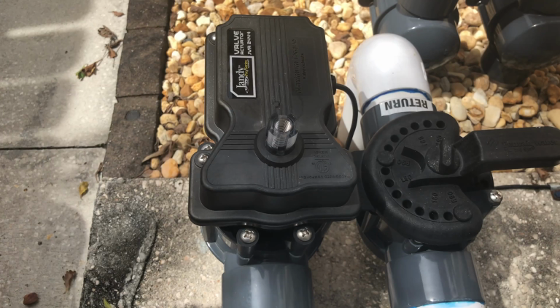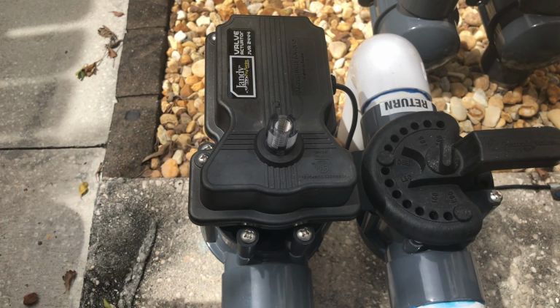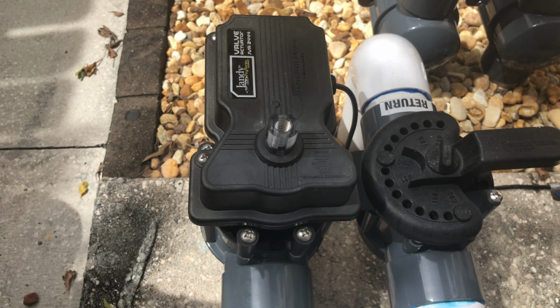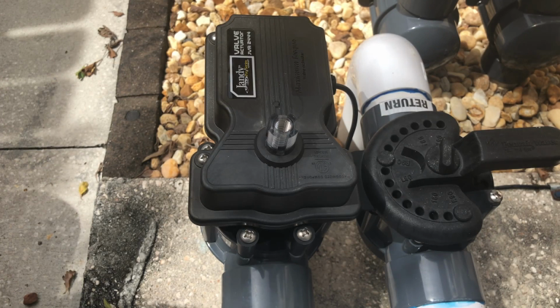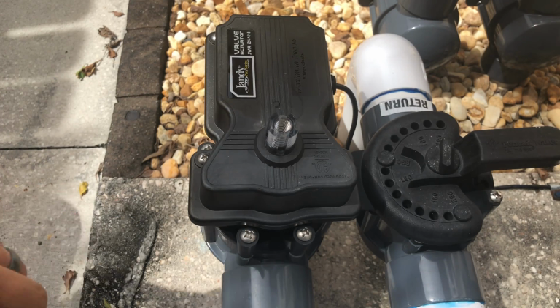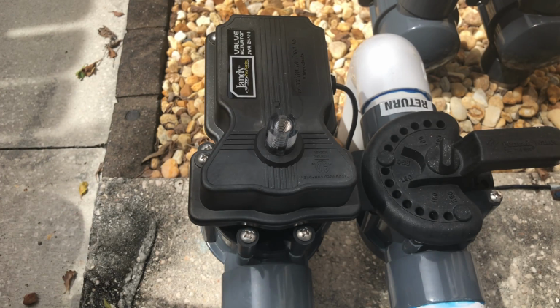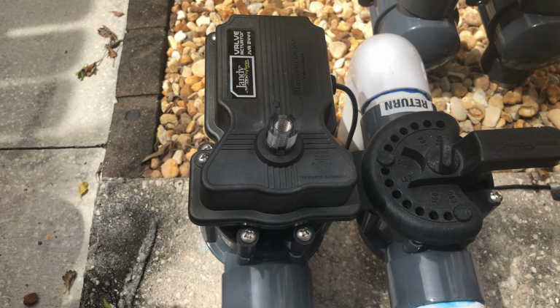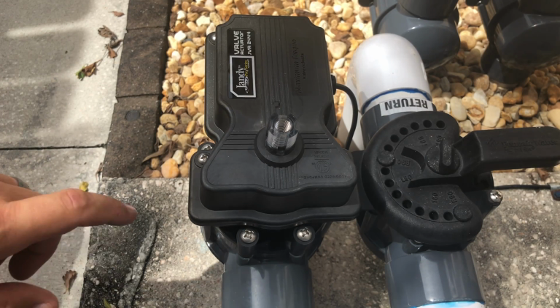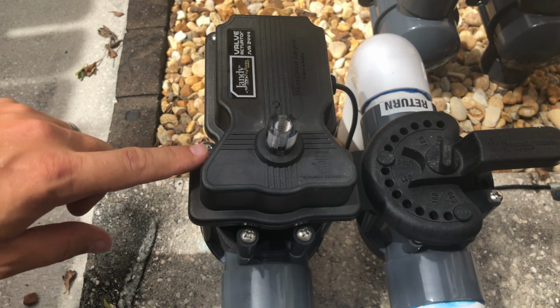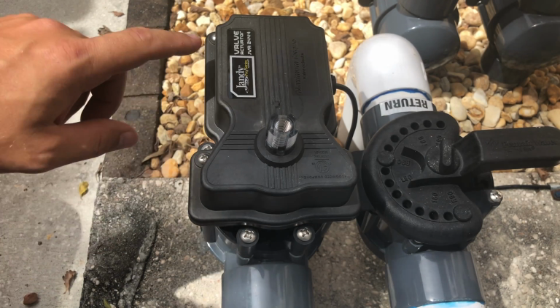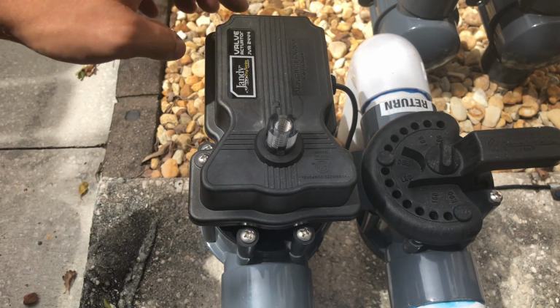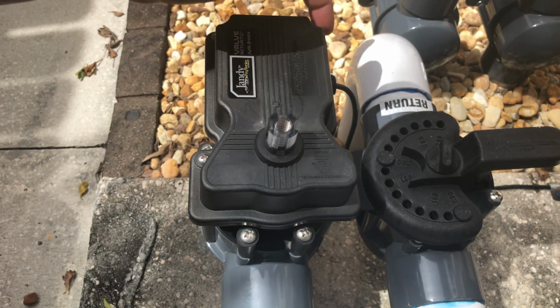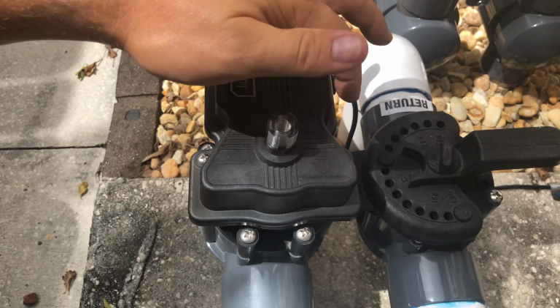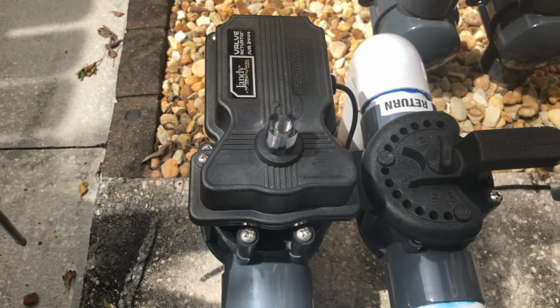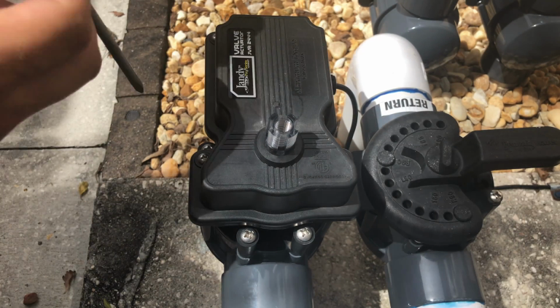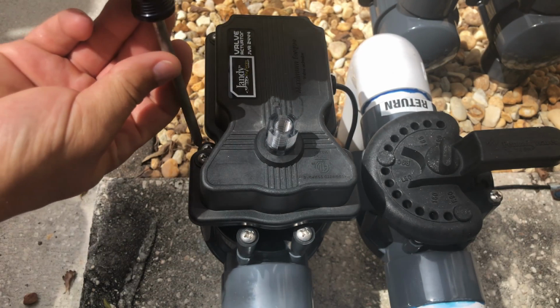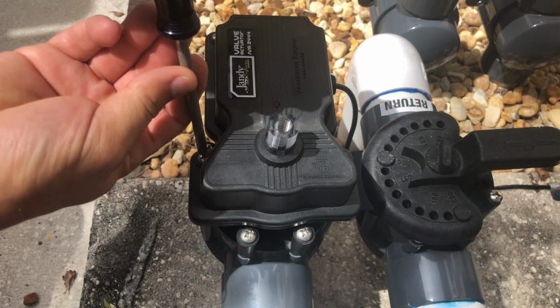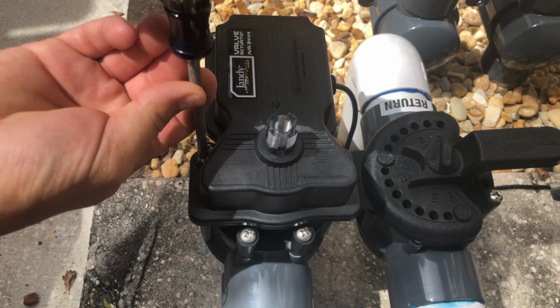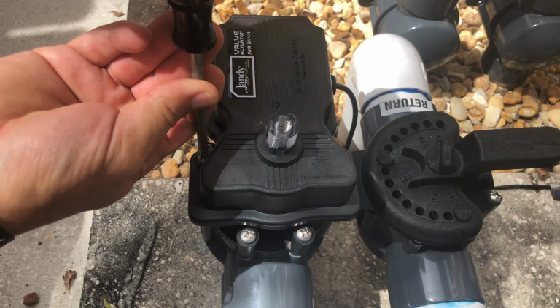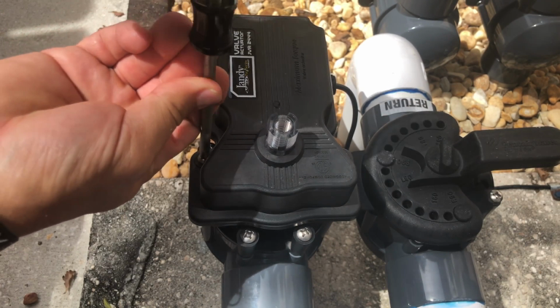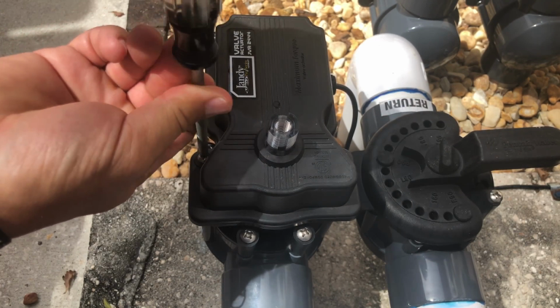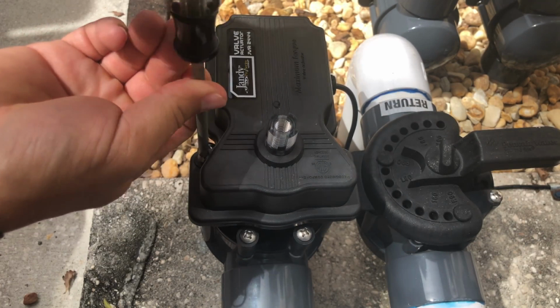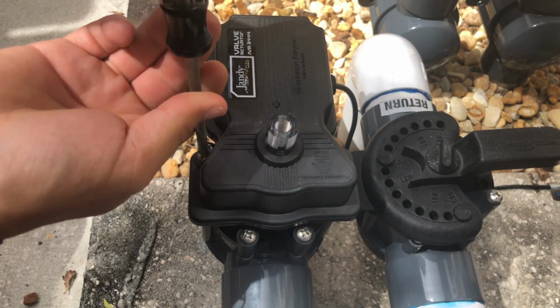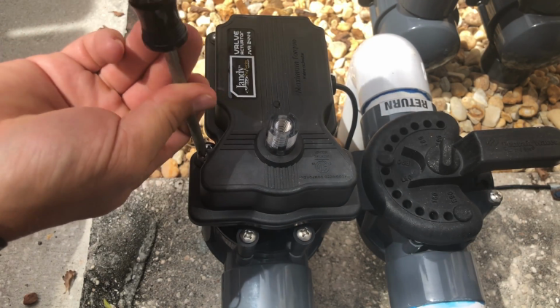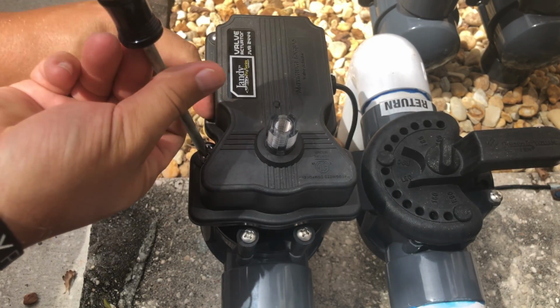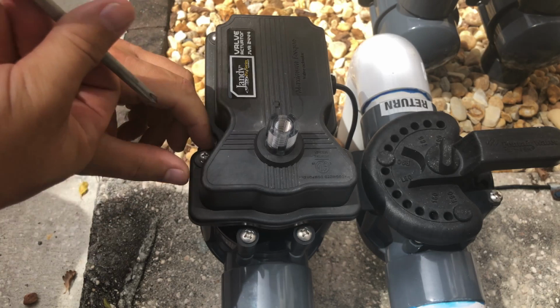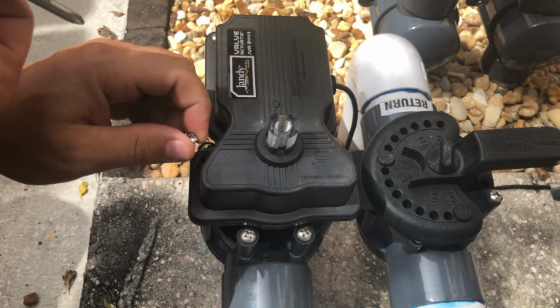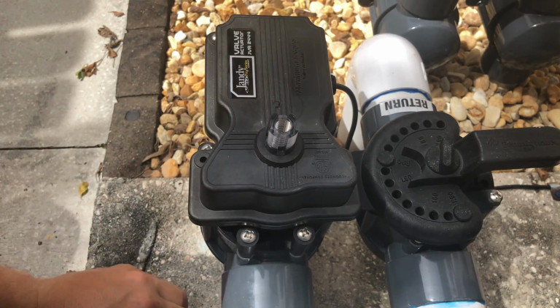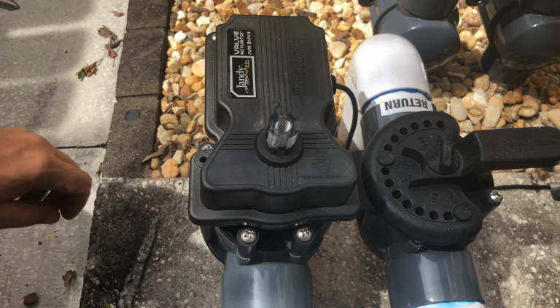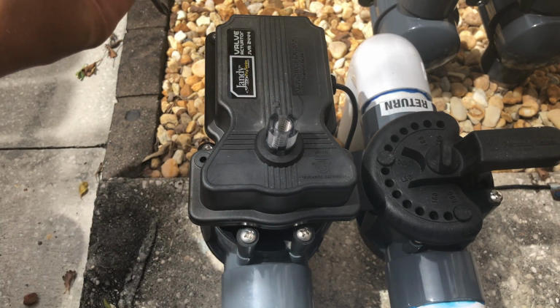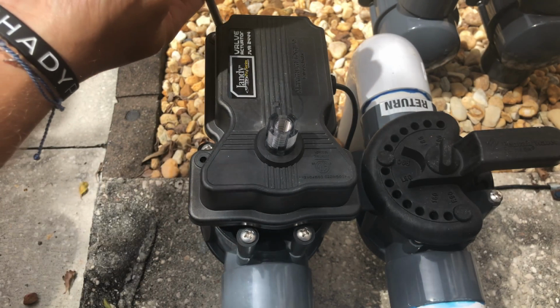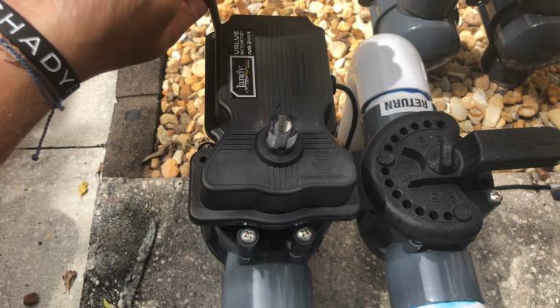Now you have four screws to undo before you access the motor — one, two, three, four. Let's go ahead and get those done. Make sure you put them in a safe spot so you don't lose them.